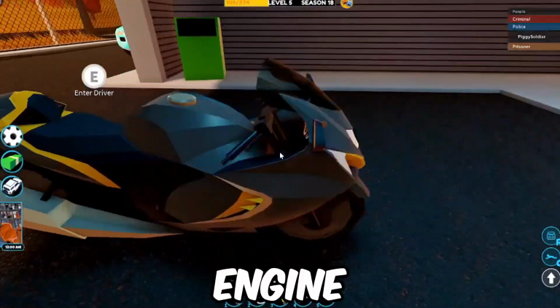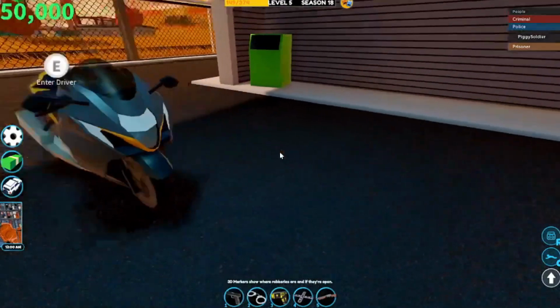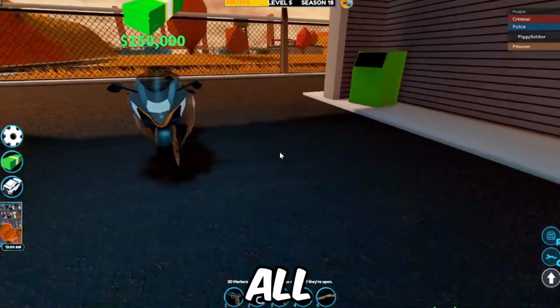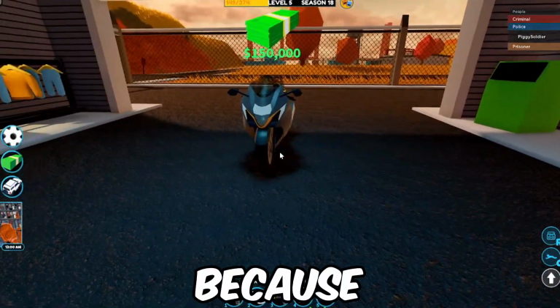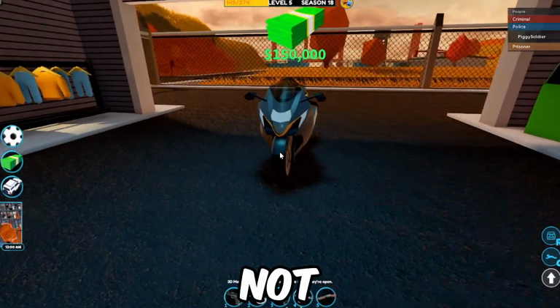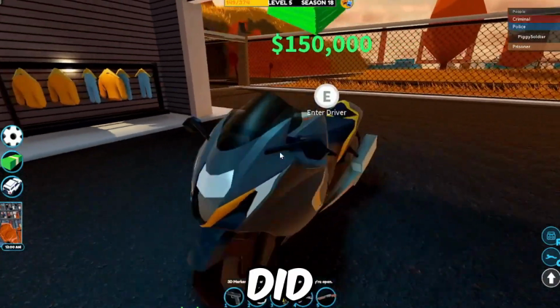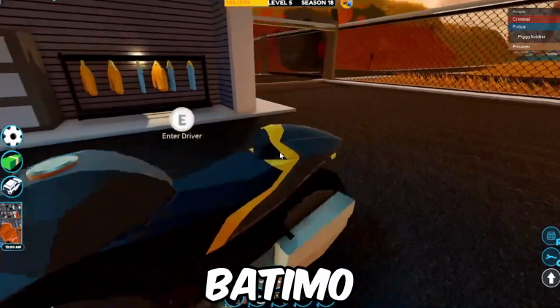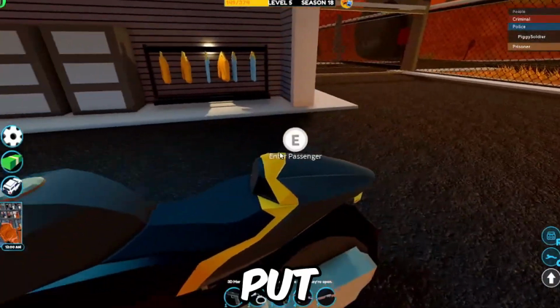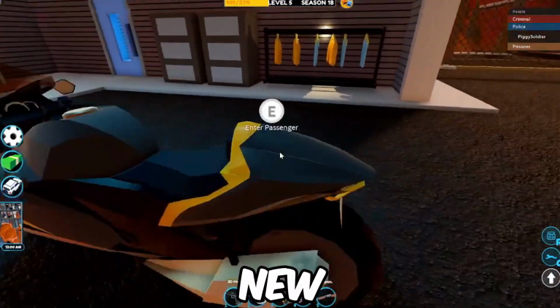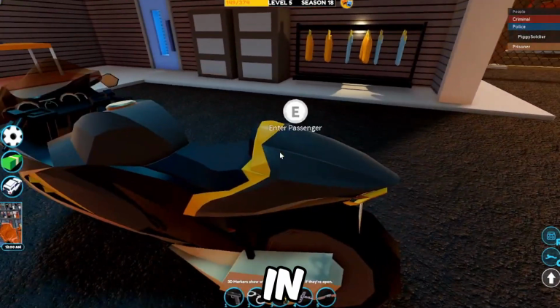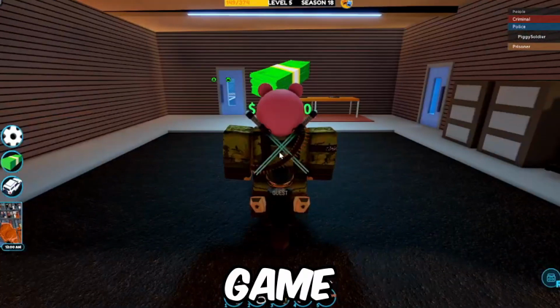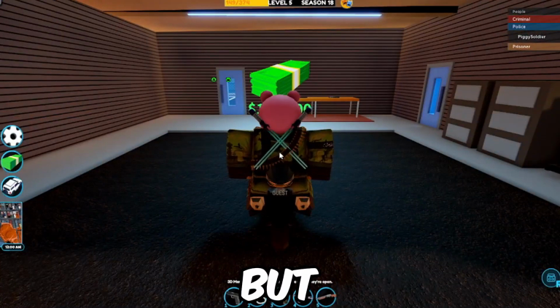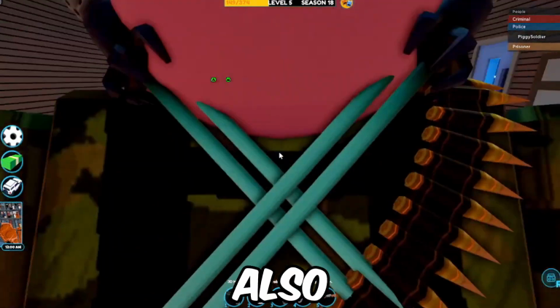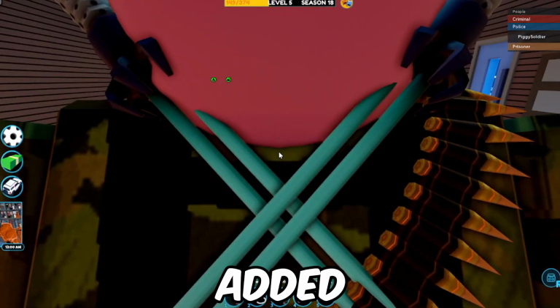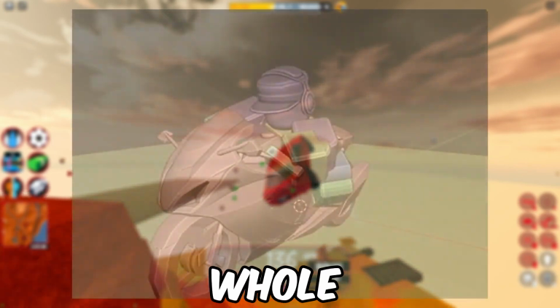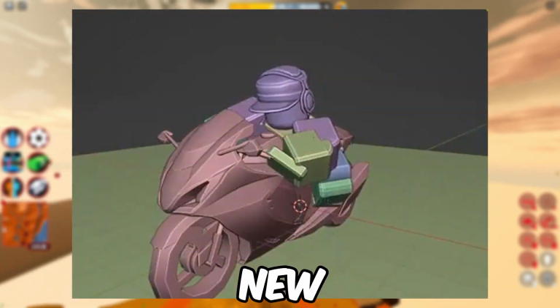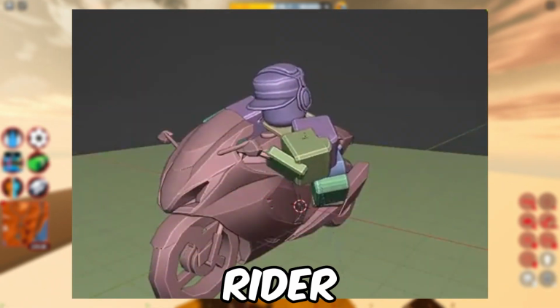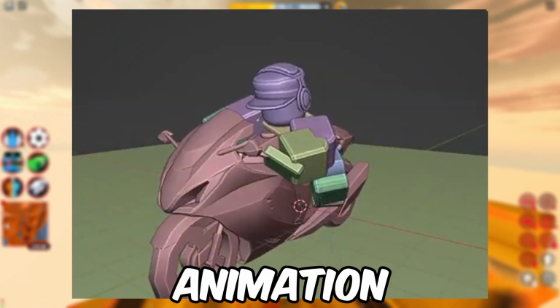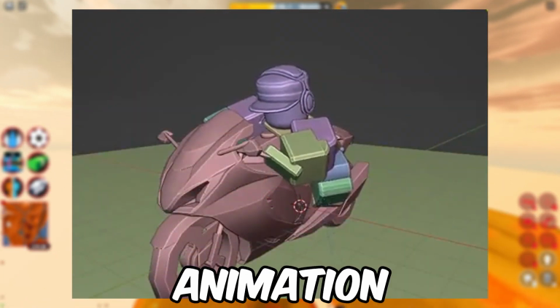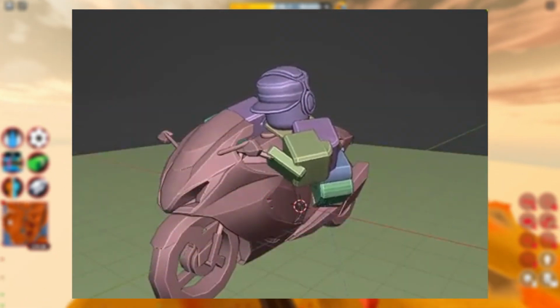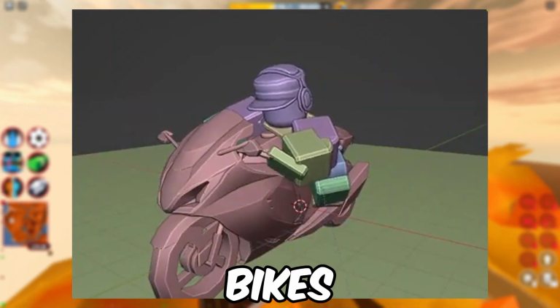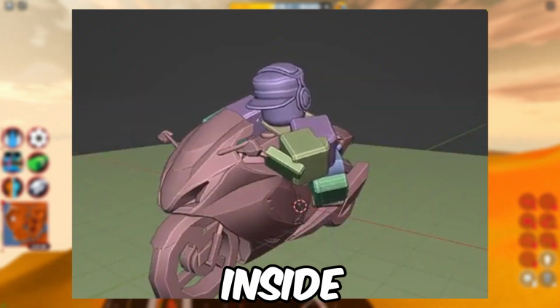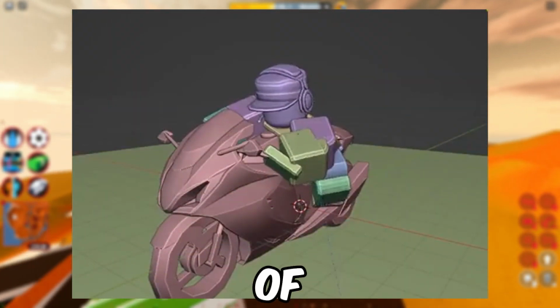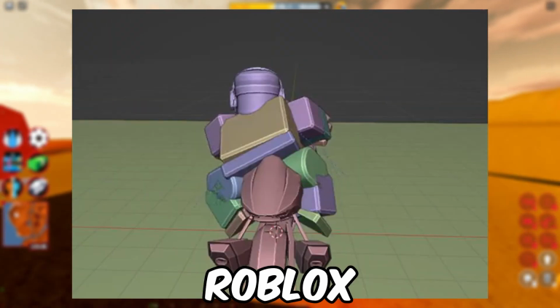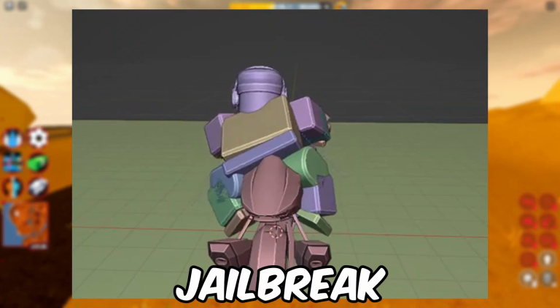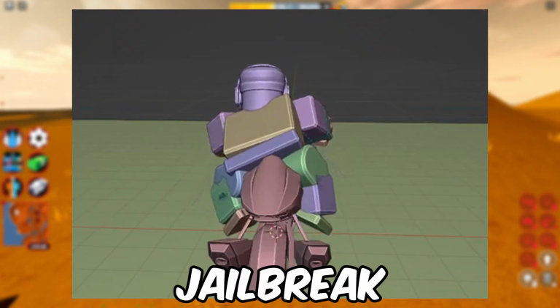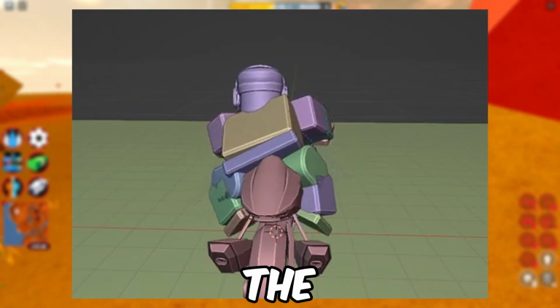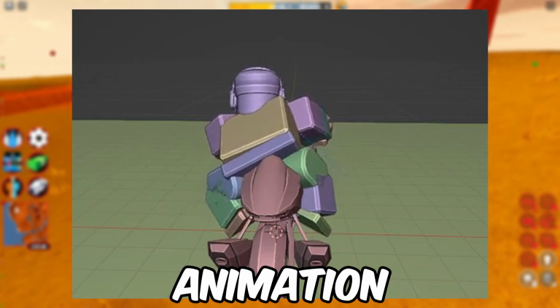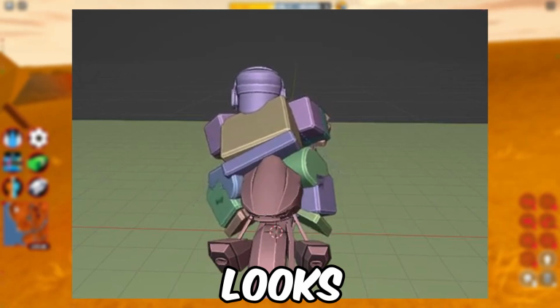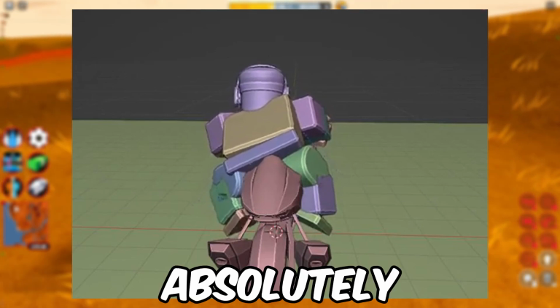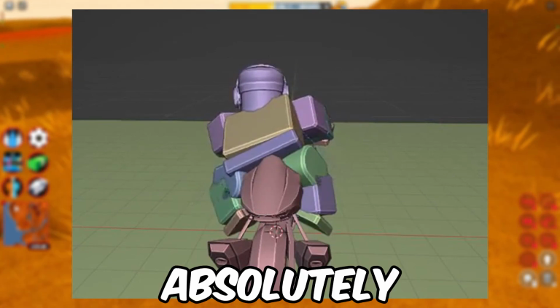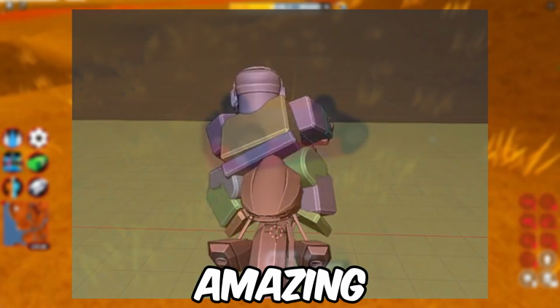Not only did Batamo put a new bike in the game, but they've also added a whole new bike rider animation for all bikes inside of Roblox Jailbreak. The animation looks absolutely amazing.